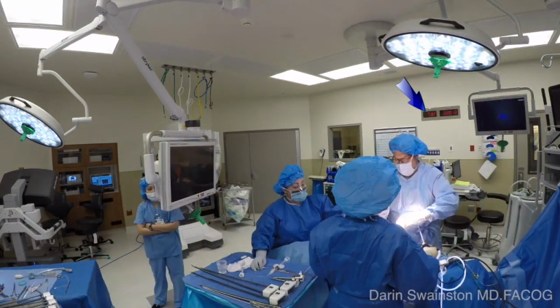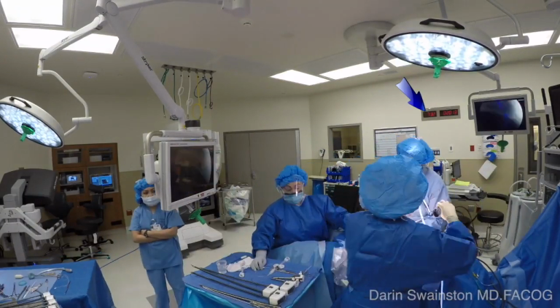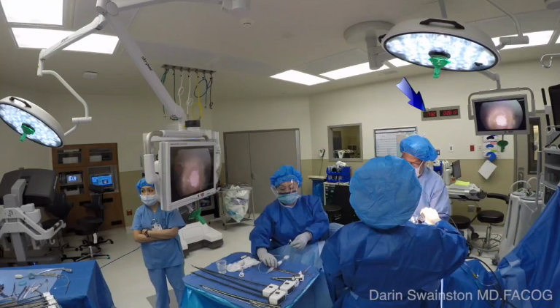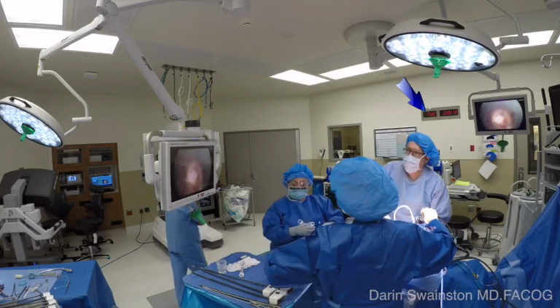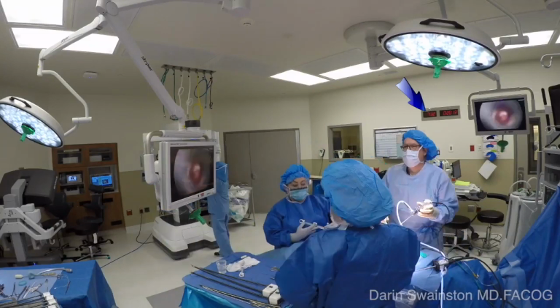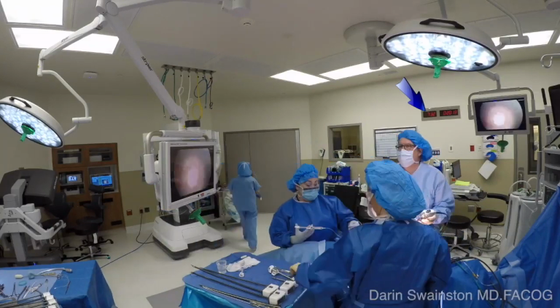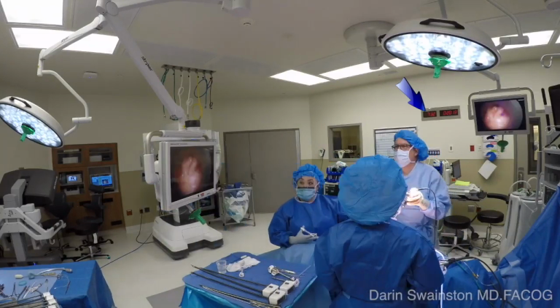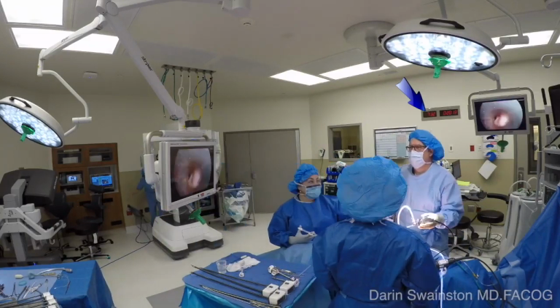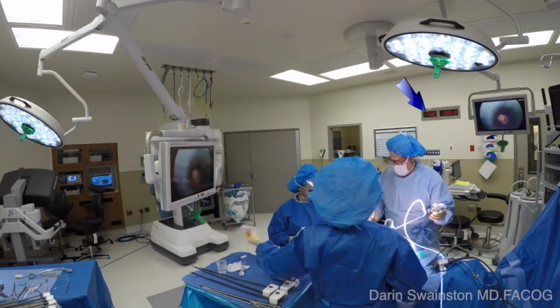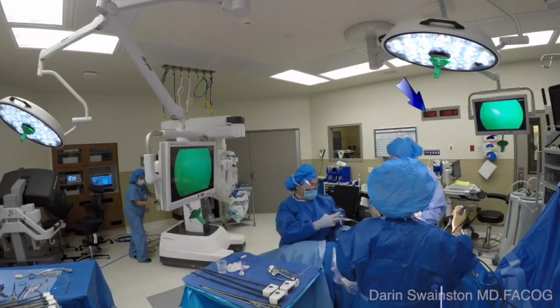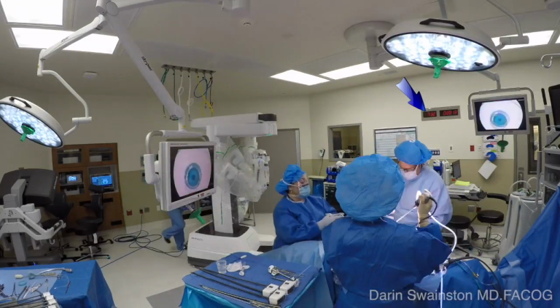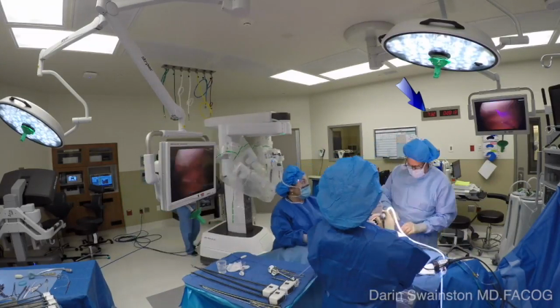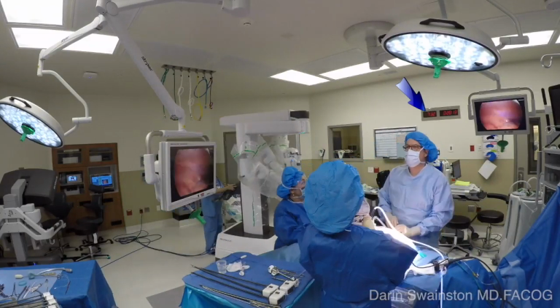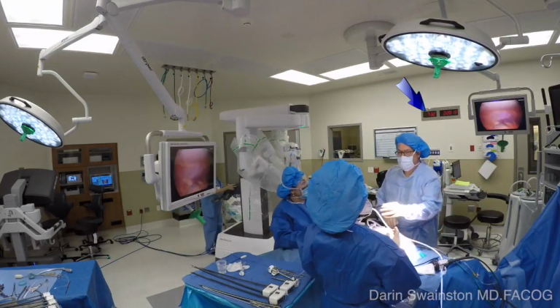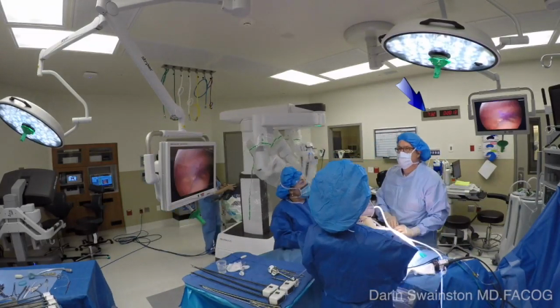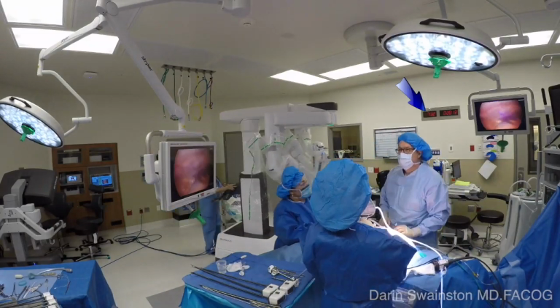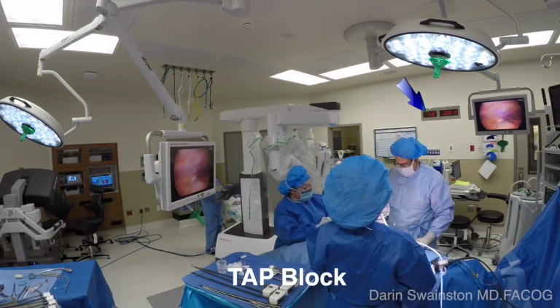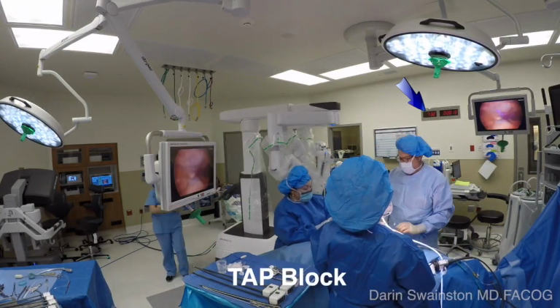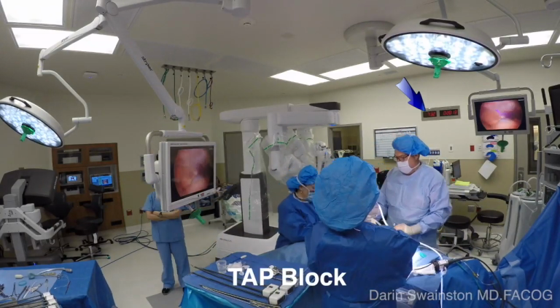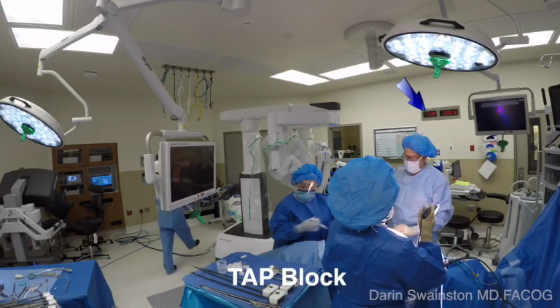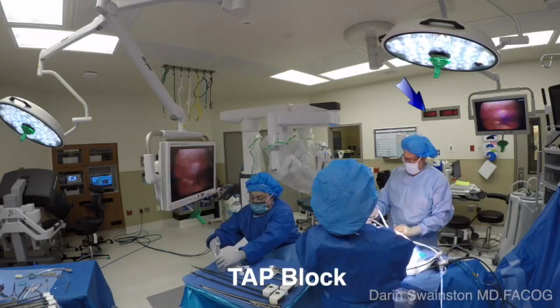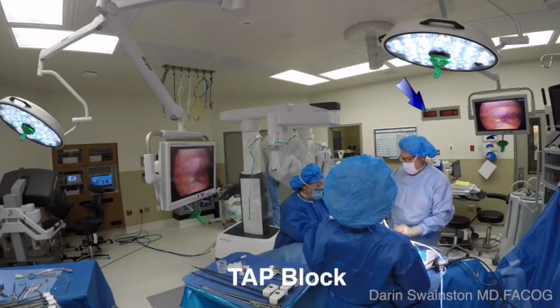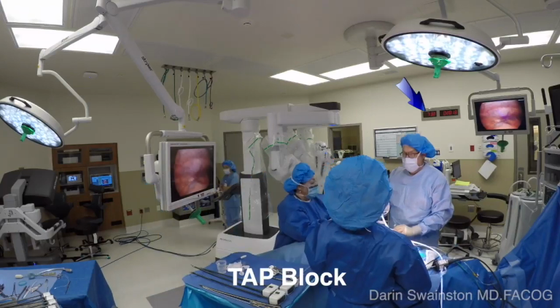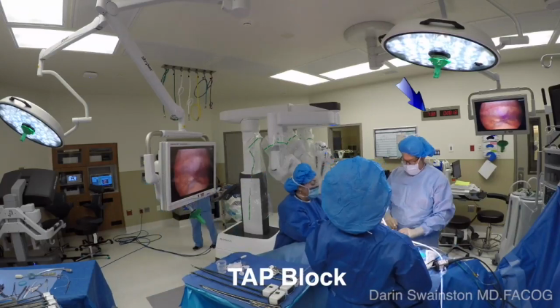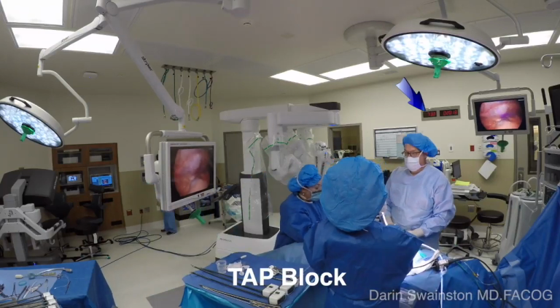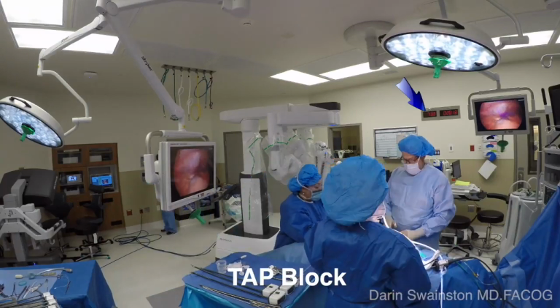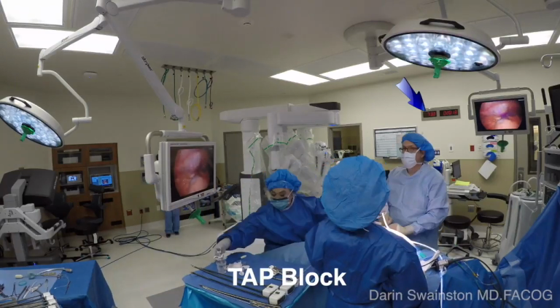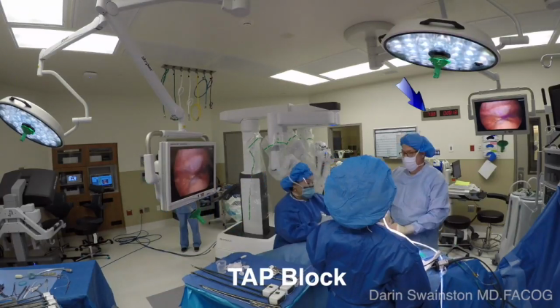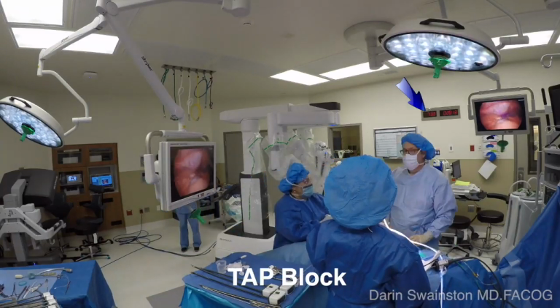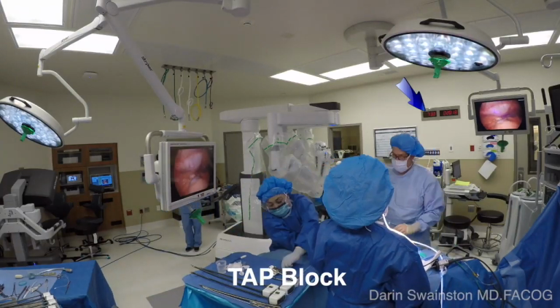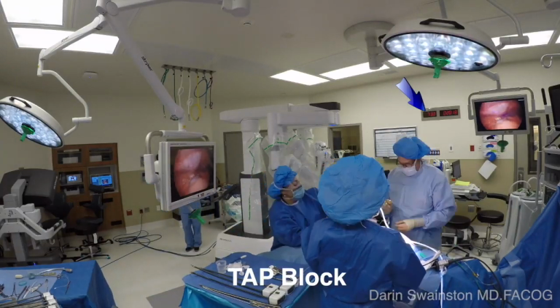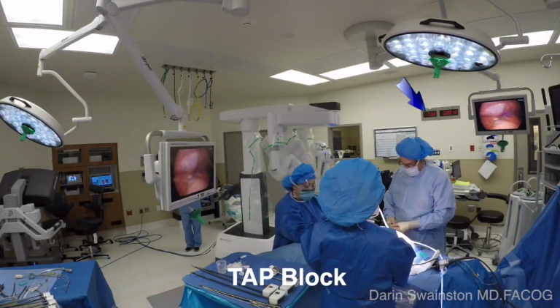Notice the blue clock on the wall showing the time. At the bottom of the screen, I'll show you another time as well. Notice the nurse behind me is preparing the XI to bring it in when I'm ready.